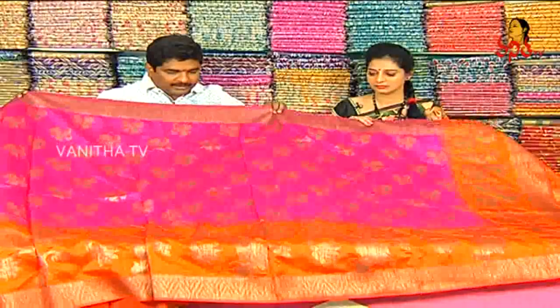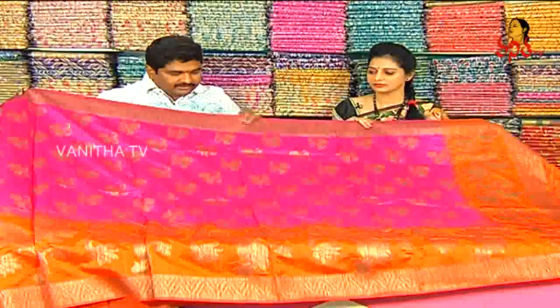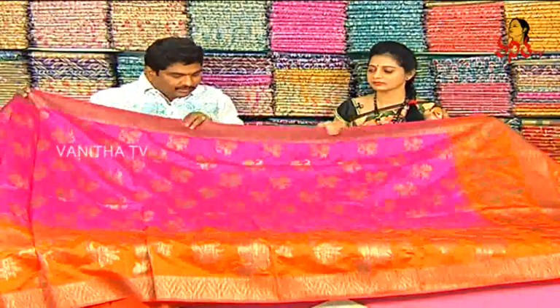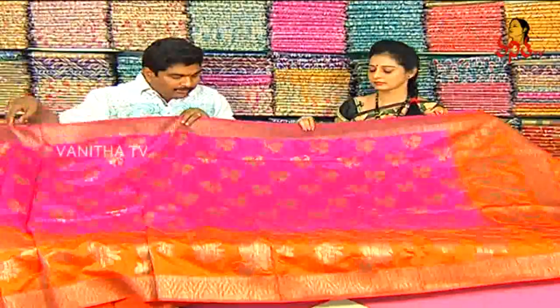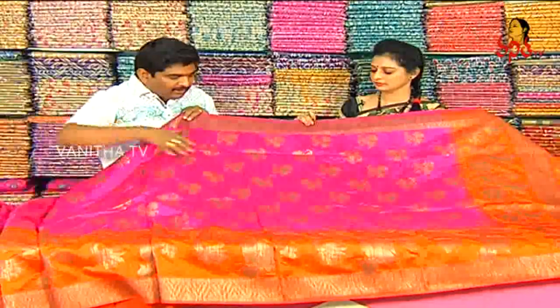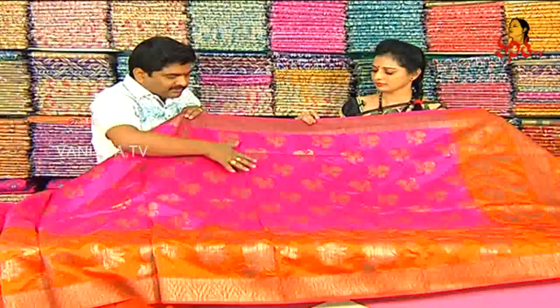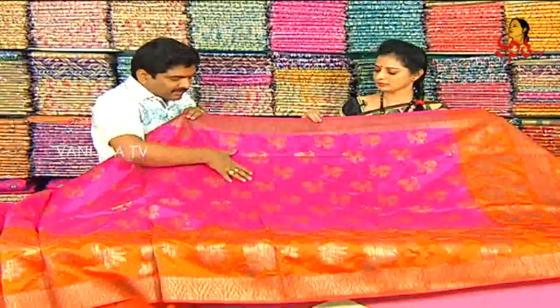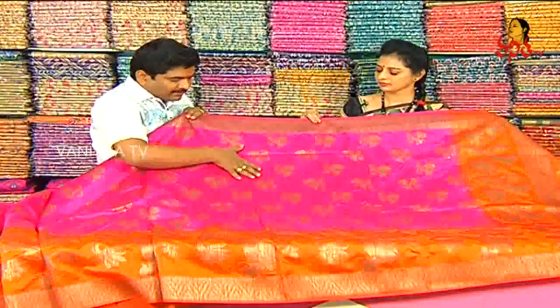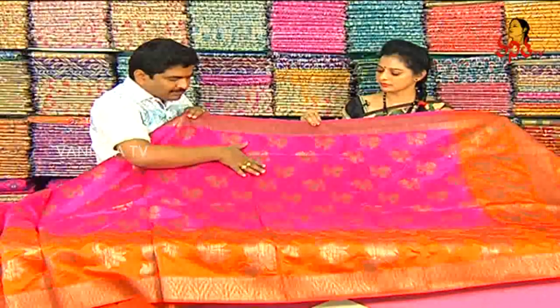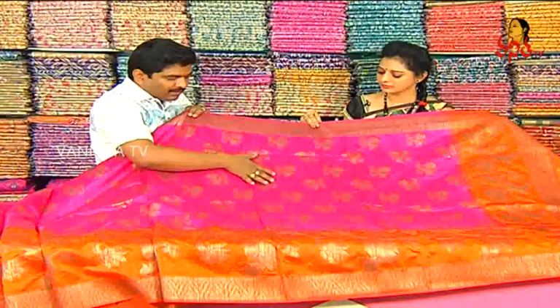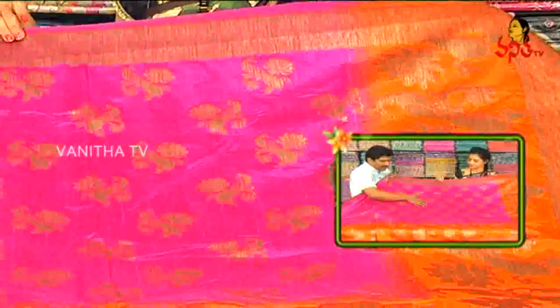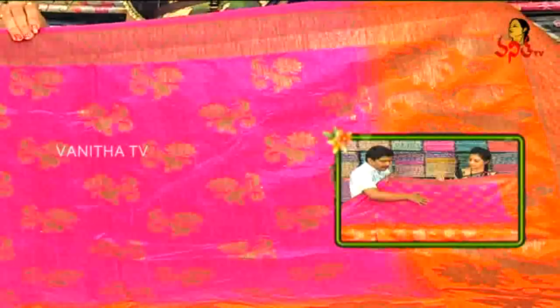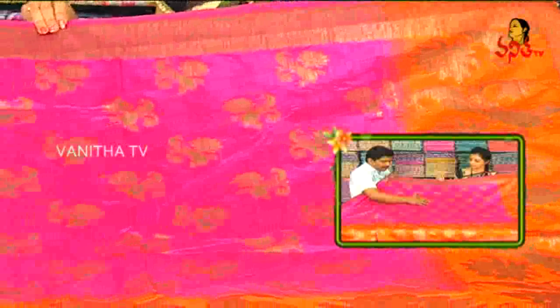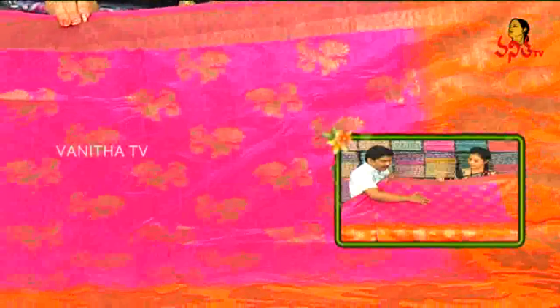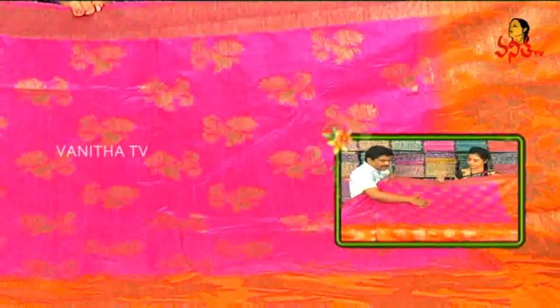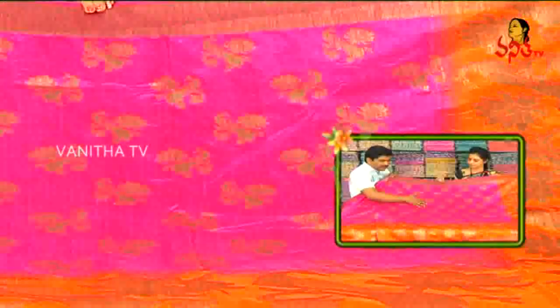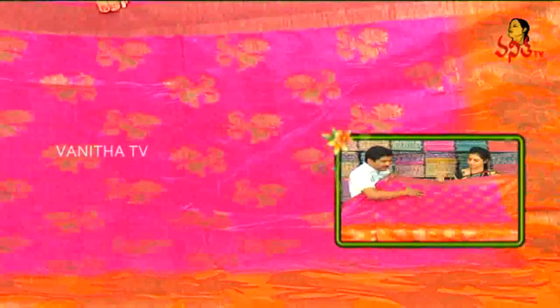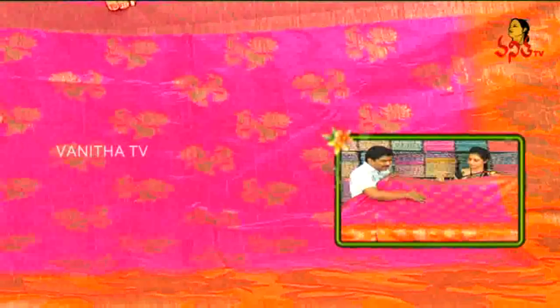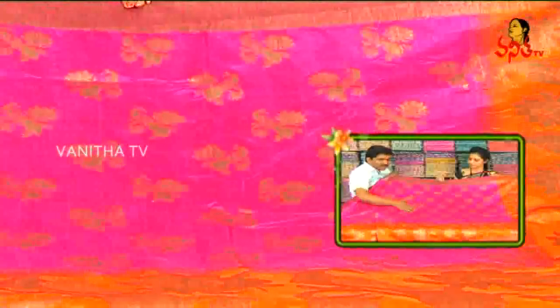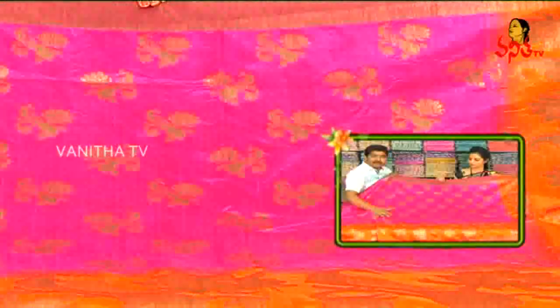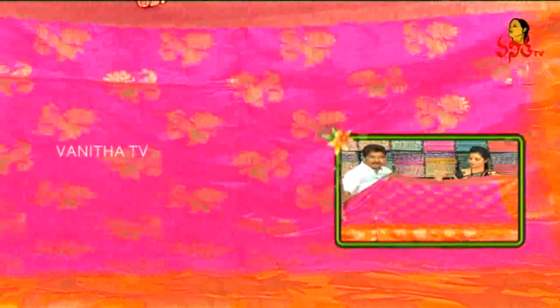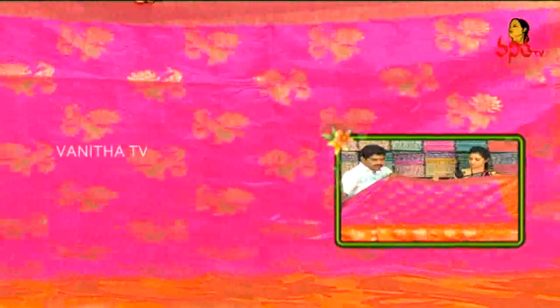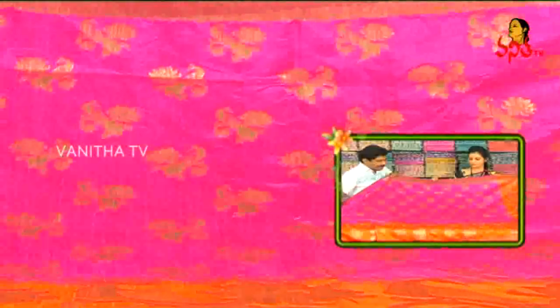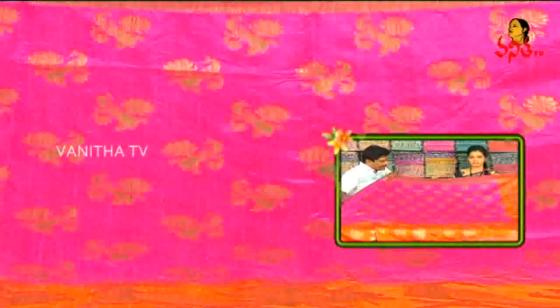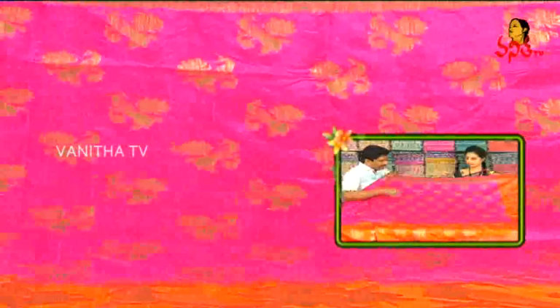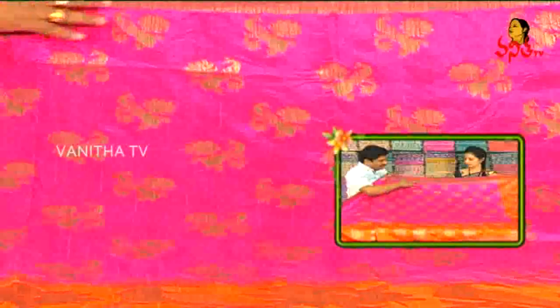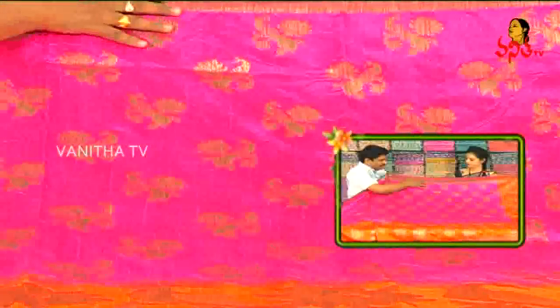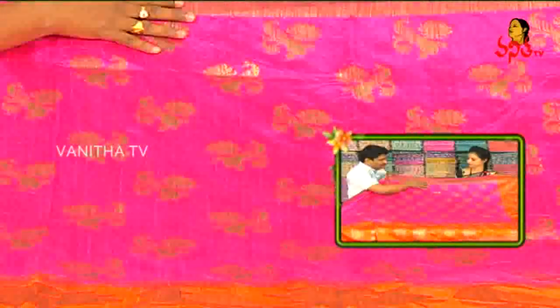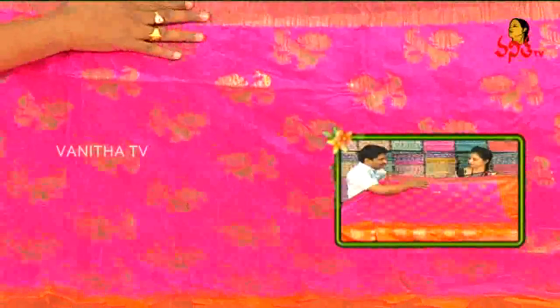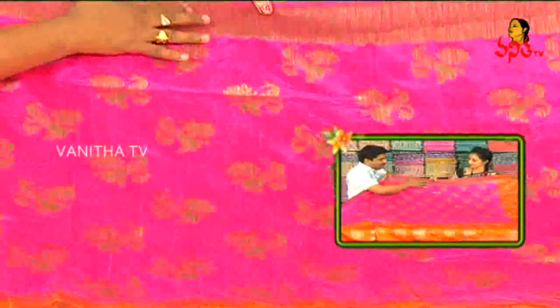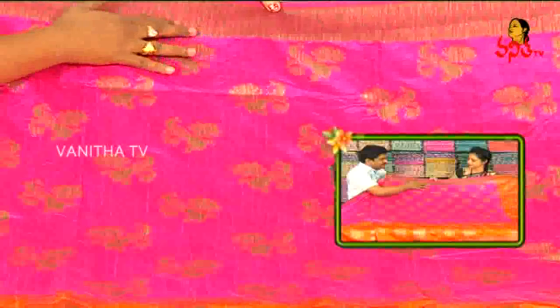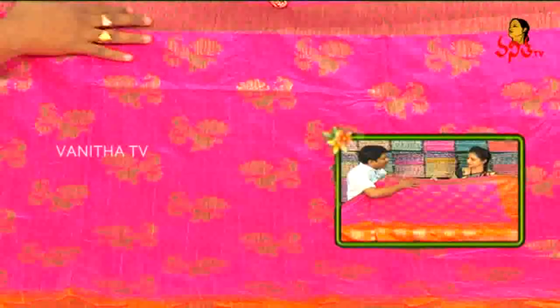We also have a peacock and flower design. We also have an antique design. We also have a zigzag style.